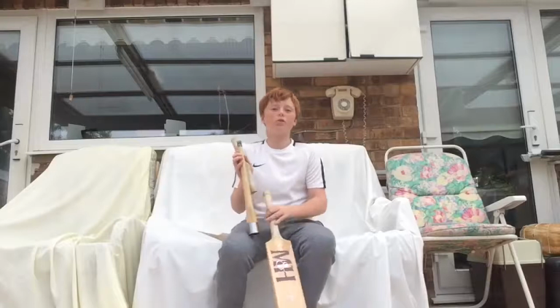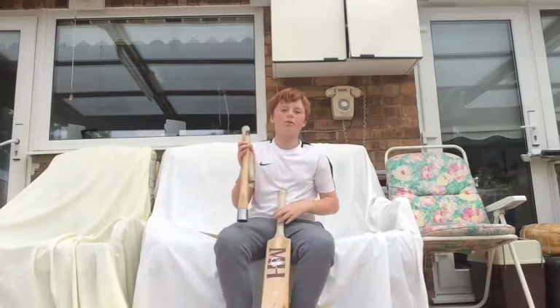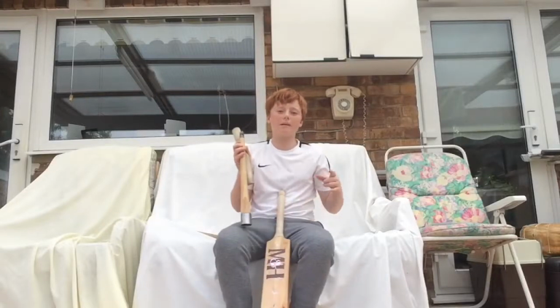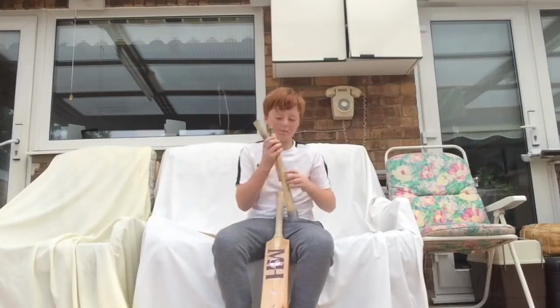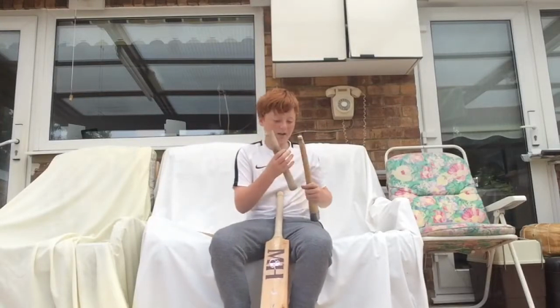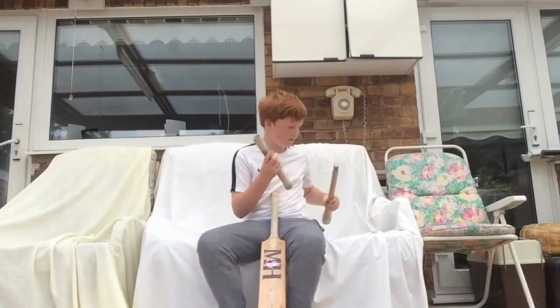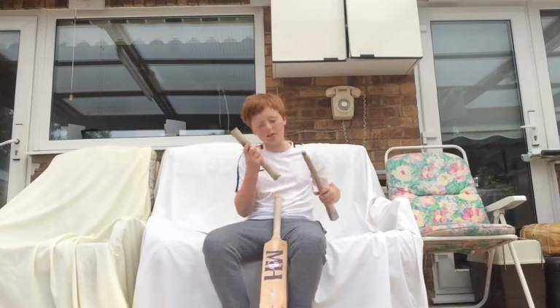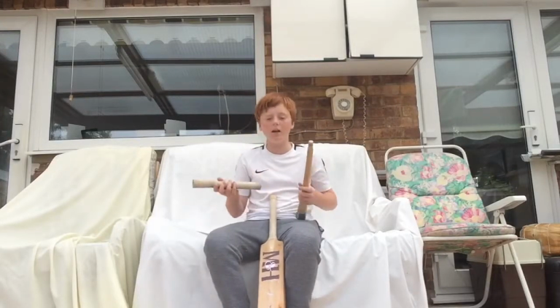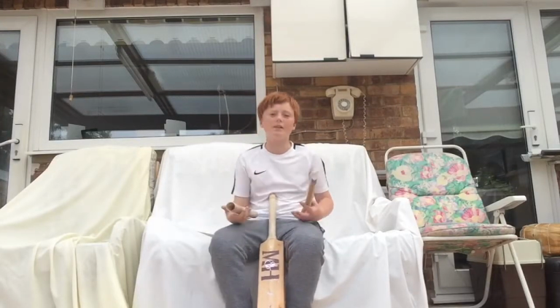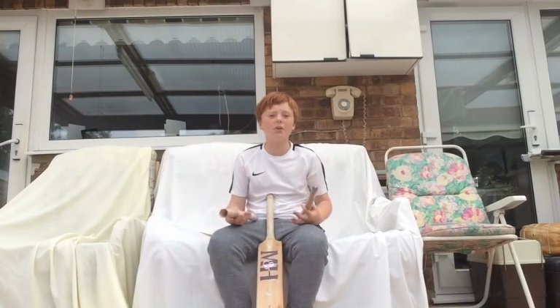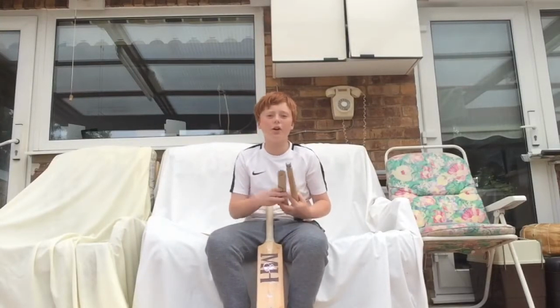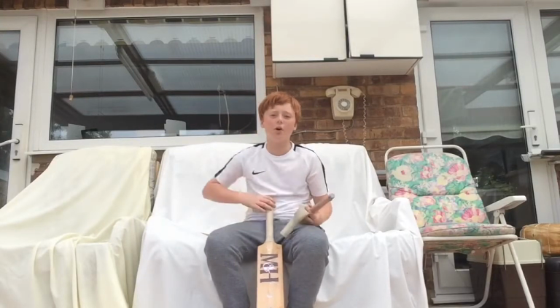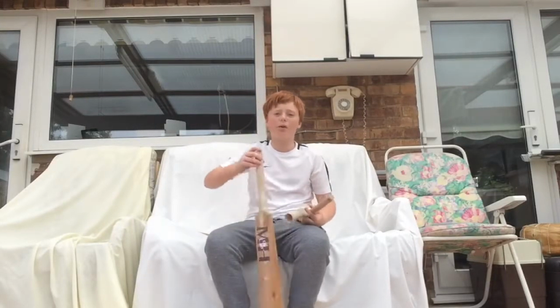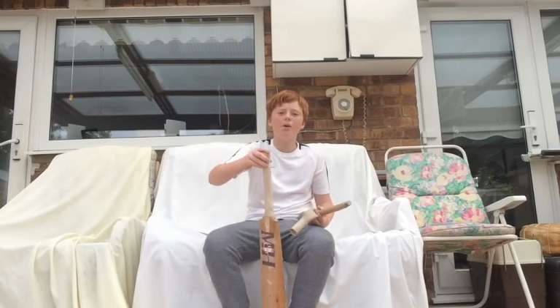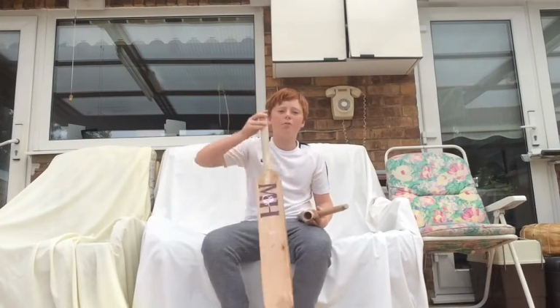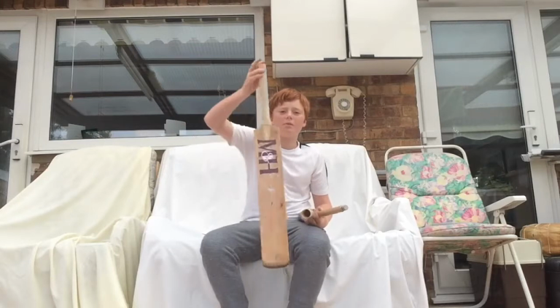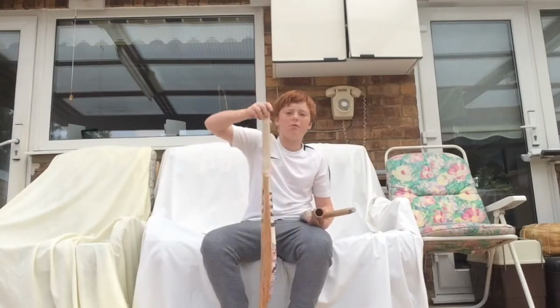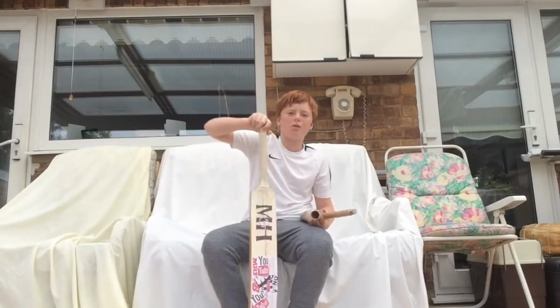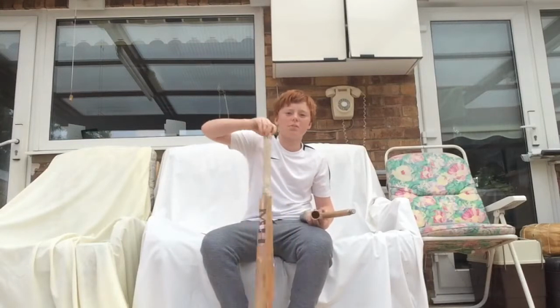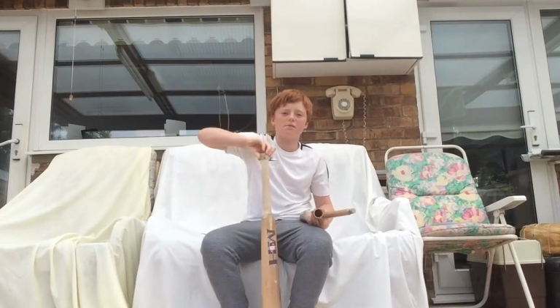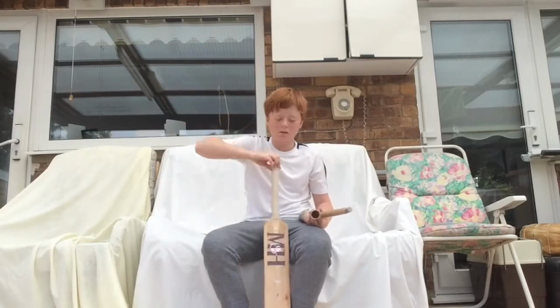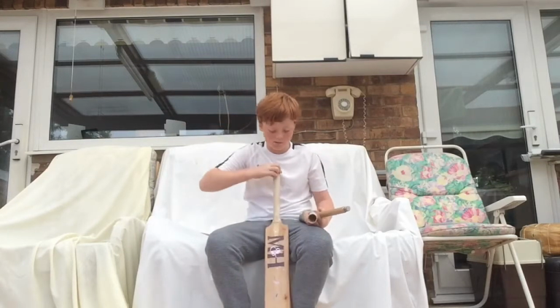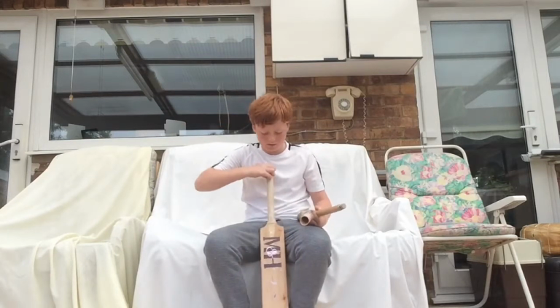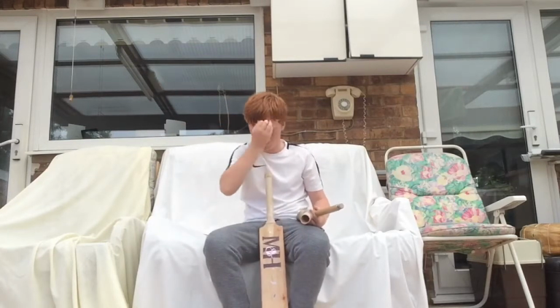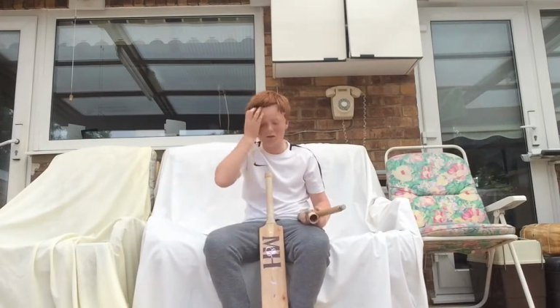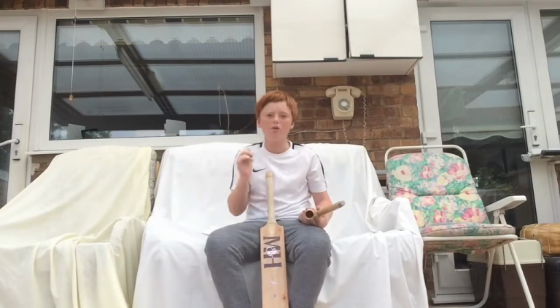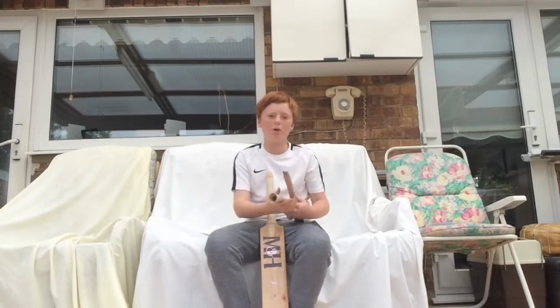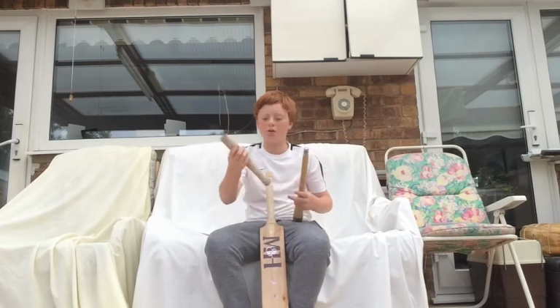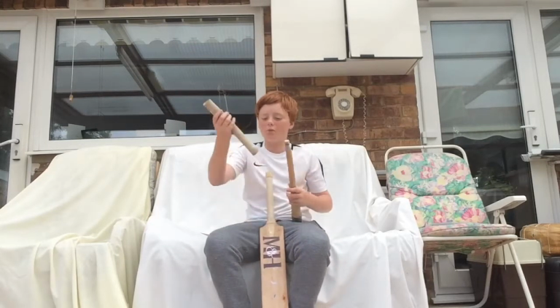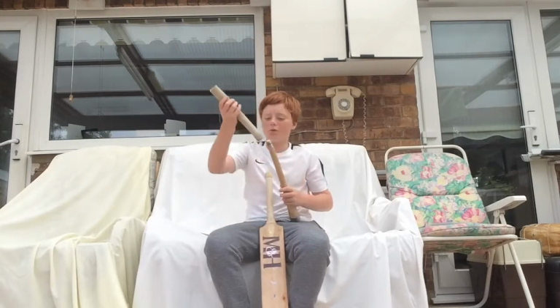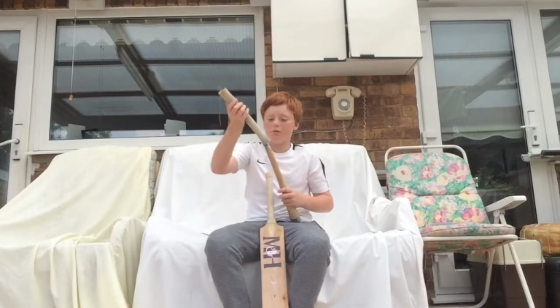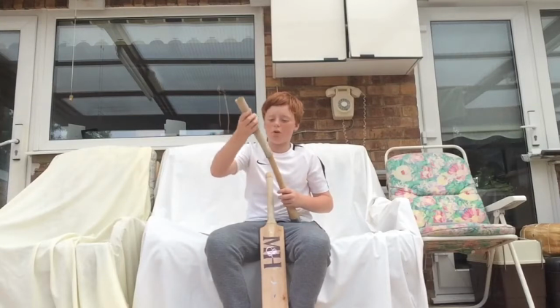Yo guys, Sam Cricket back here today, and today we're going to show you how to put a grip on a Mini Champion Hall custom cricket bat kind of thing.